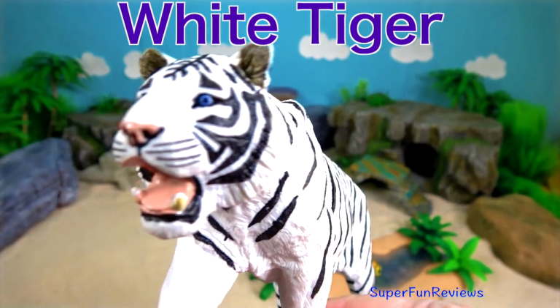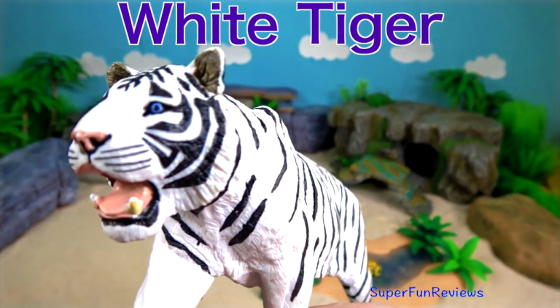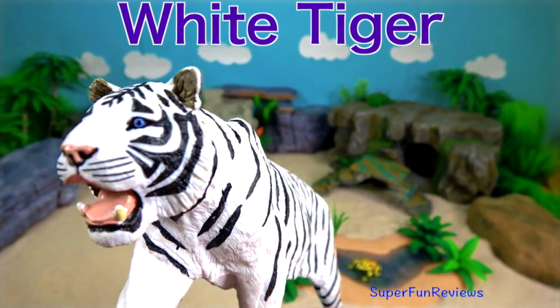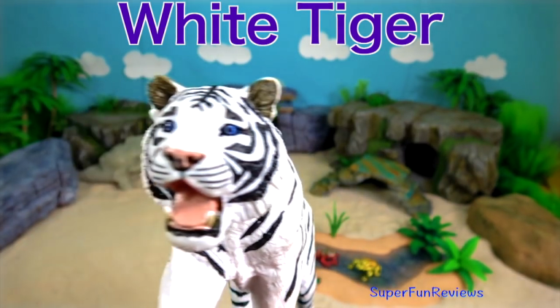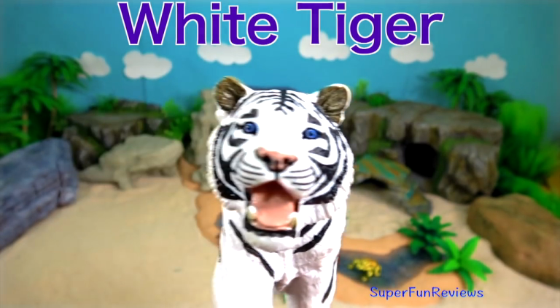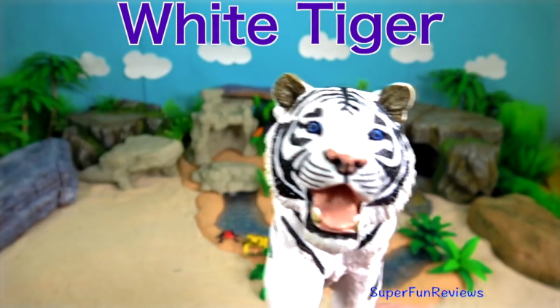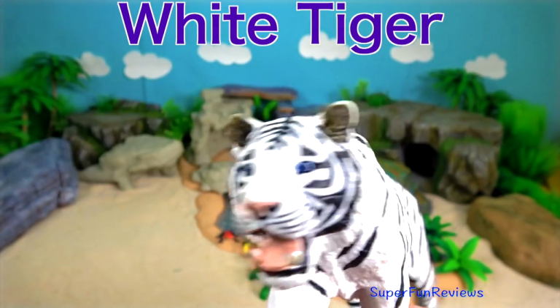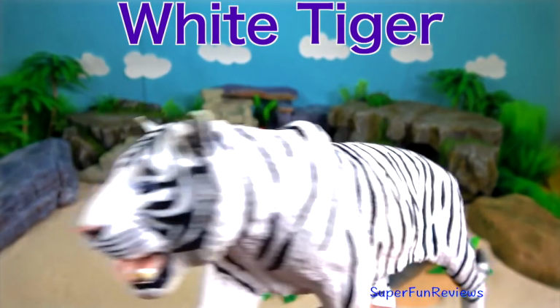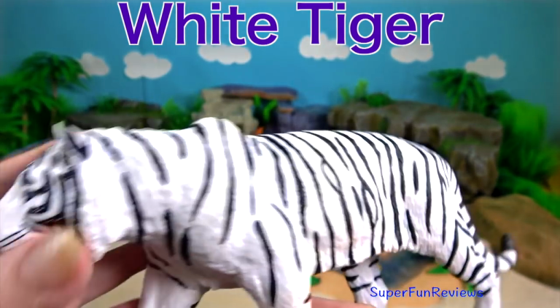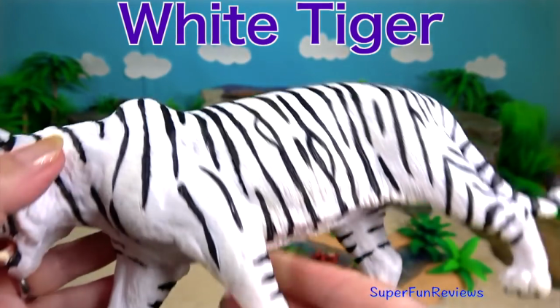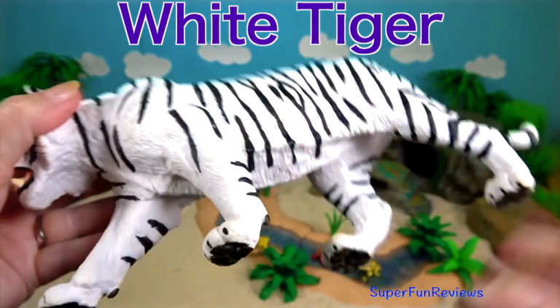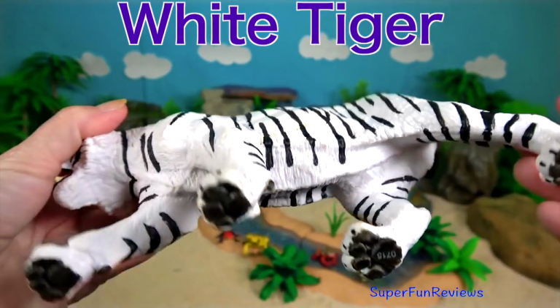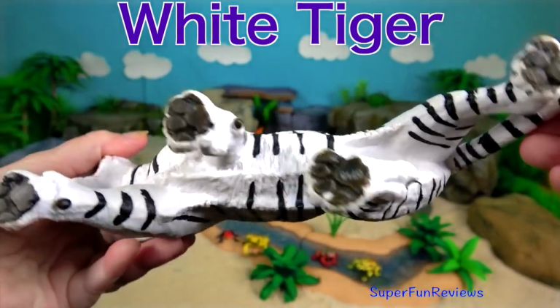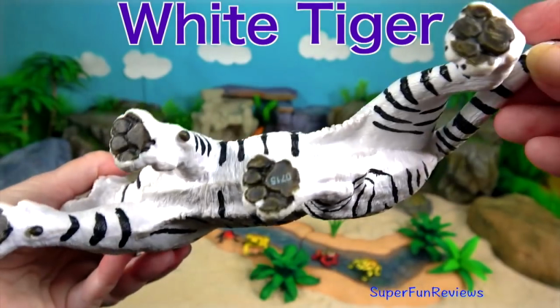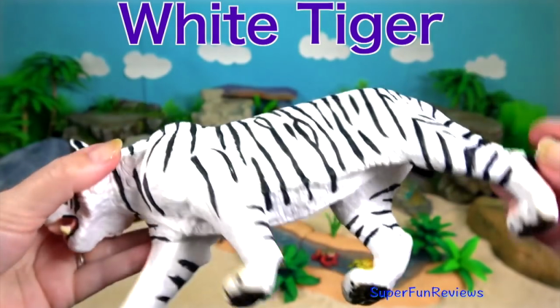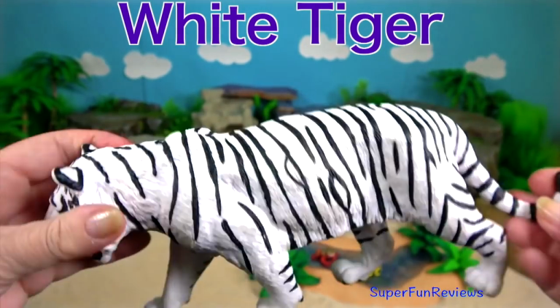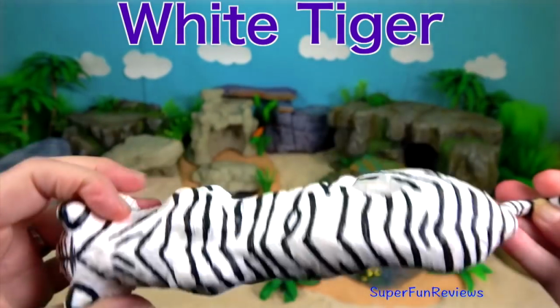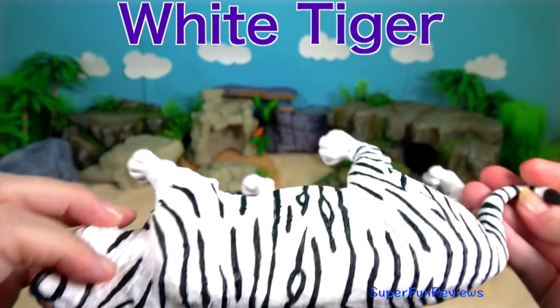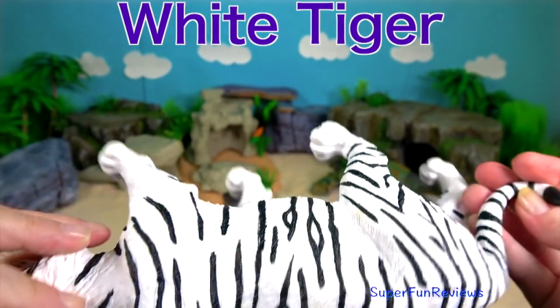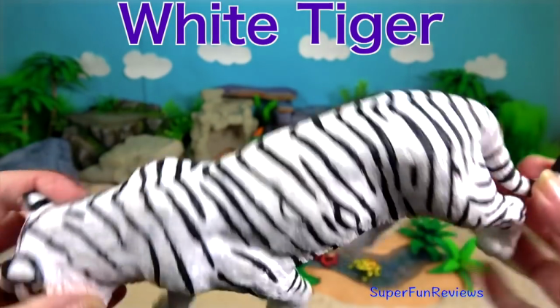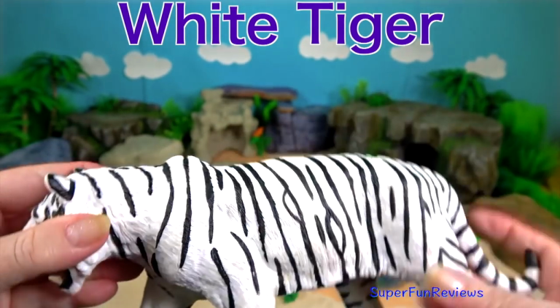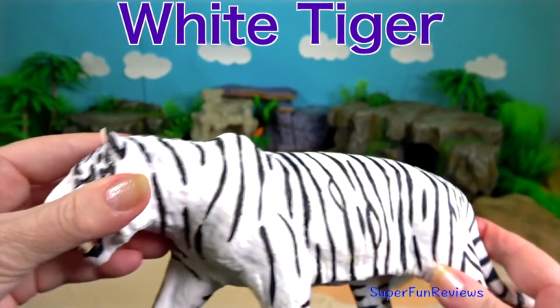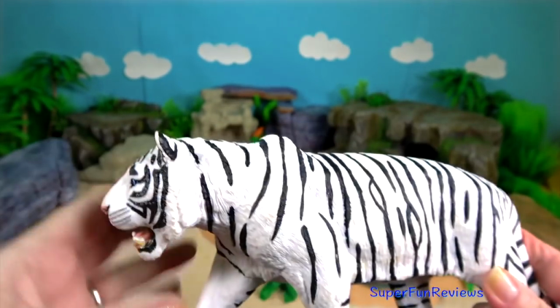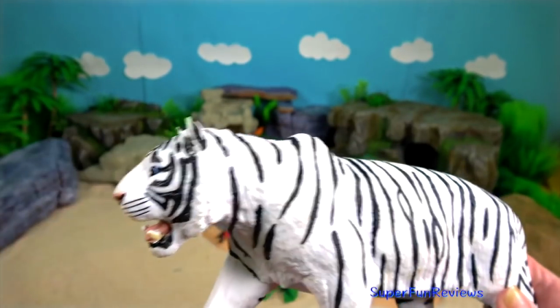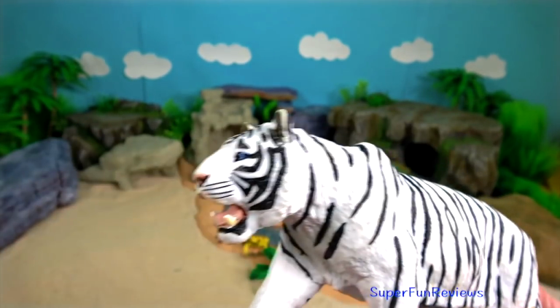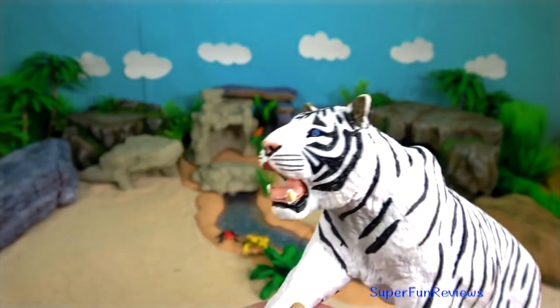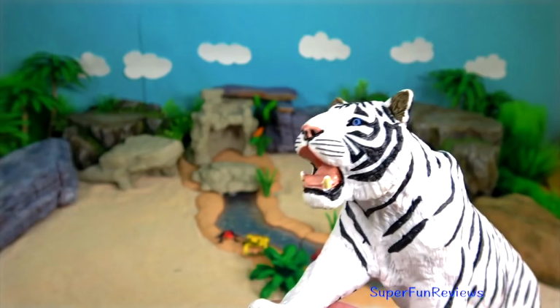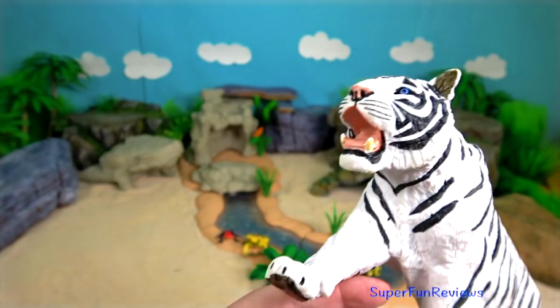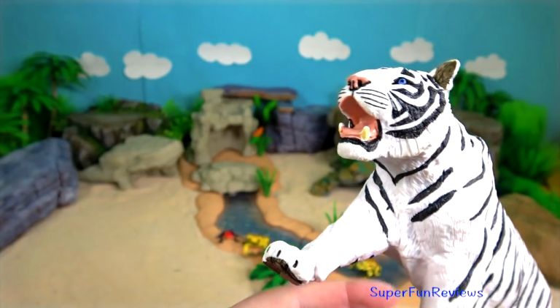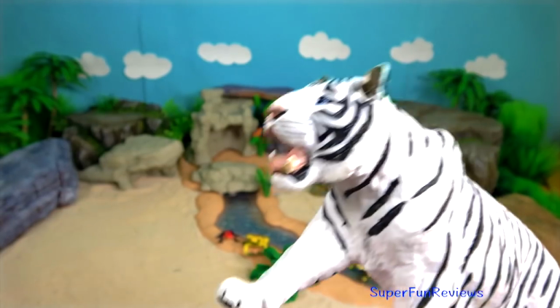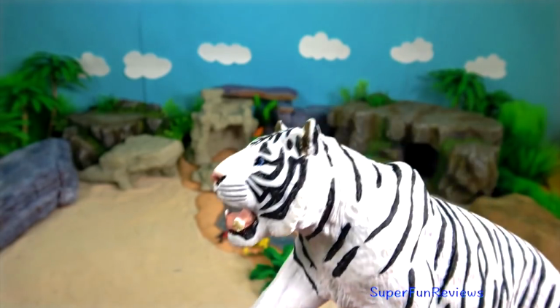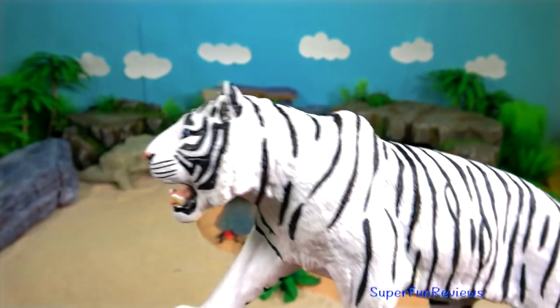The white Siberian tiger. It has white fur with bright blue eyes. Siberian or Amur tigers are the world's largest cats.